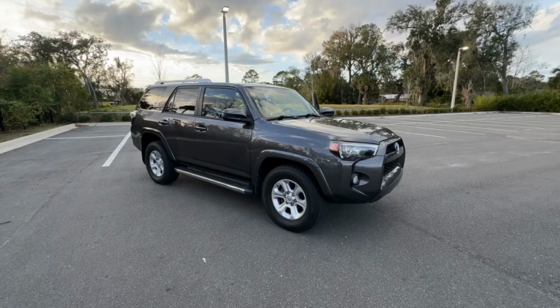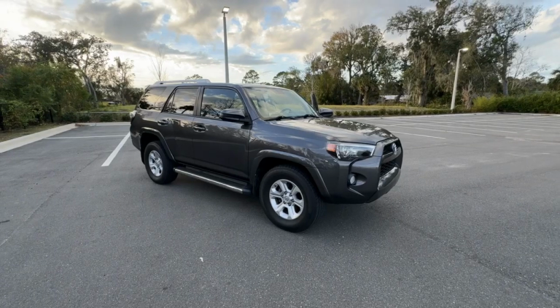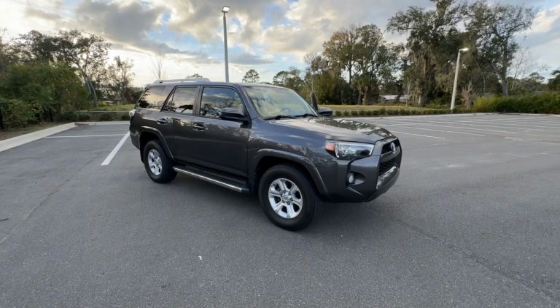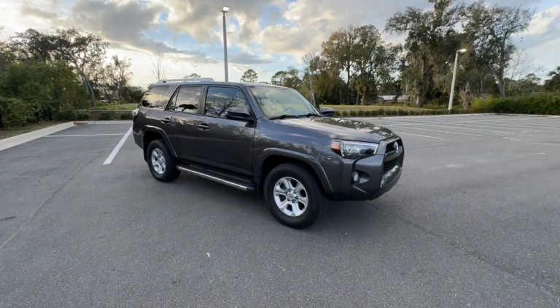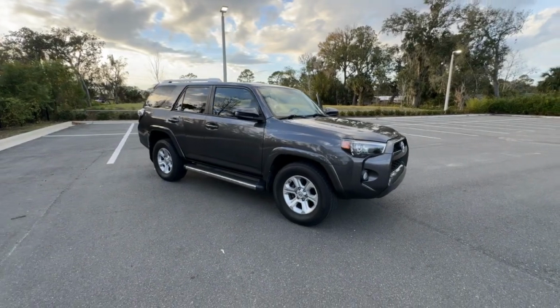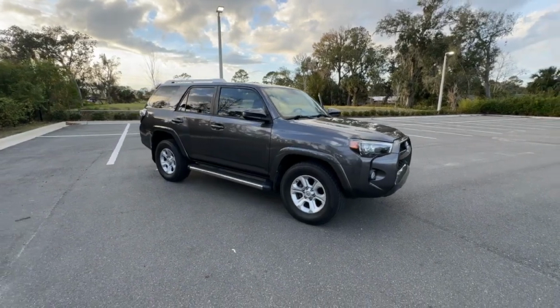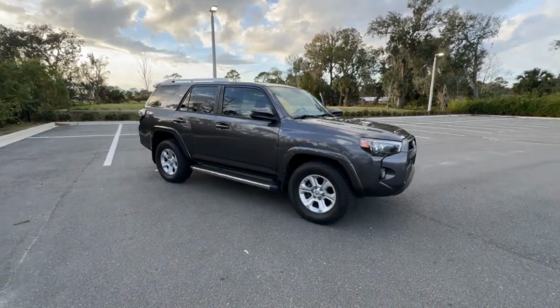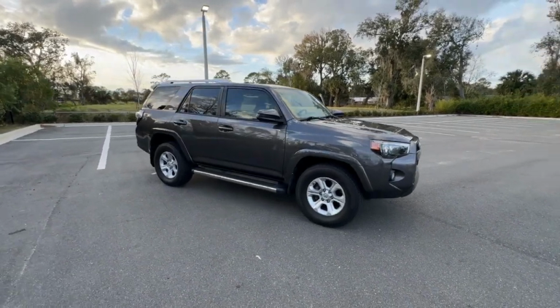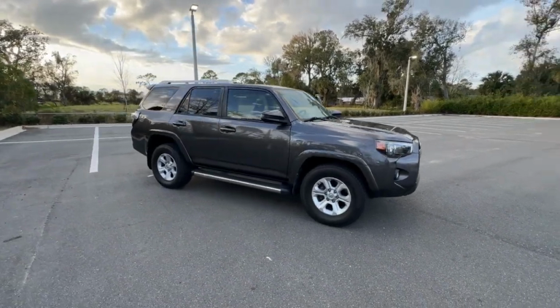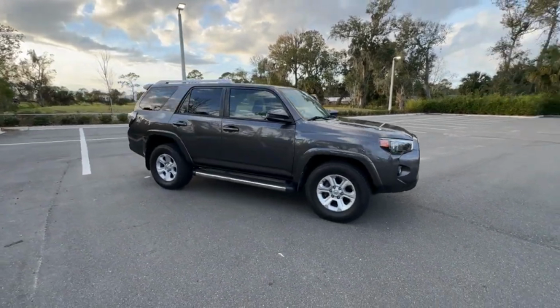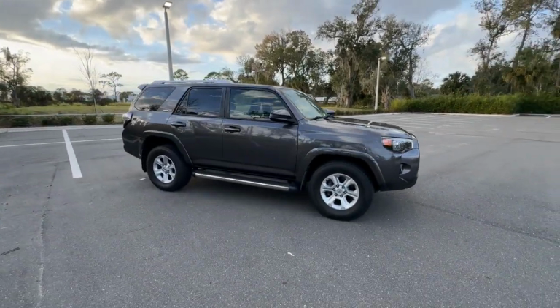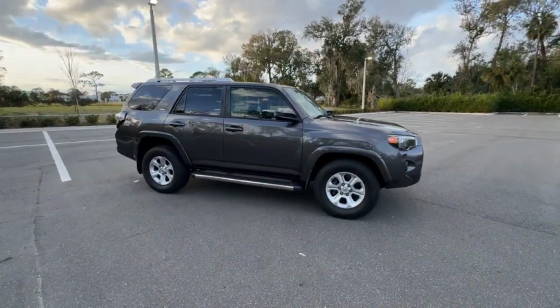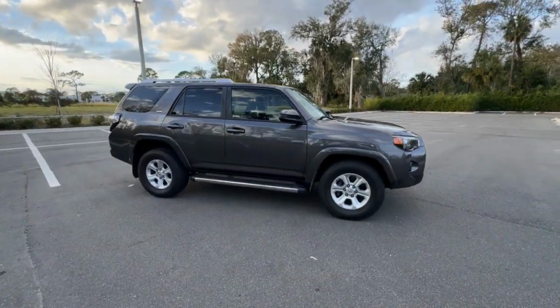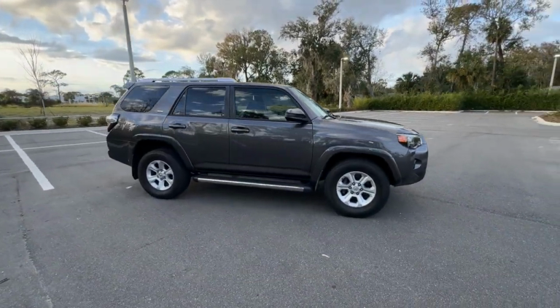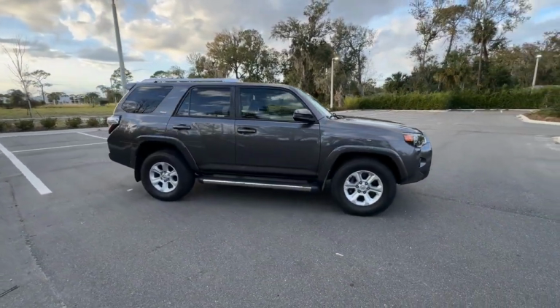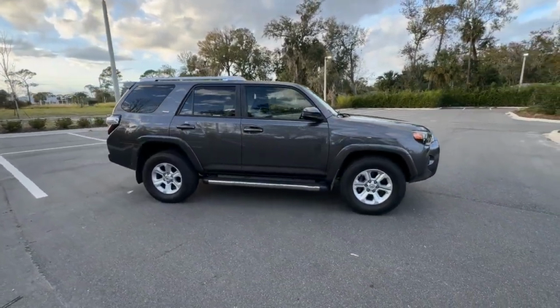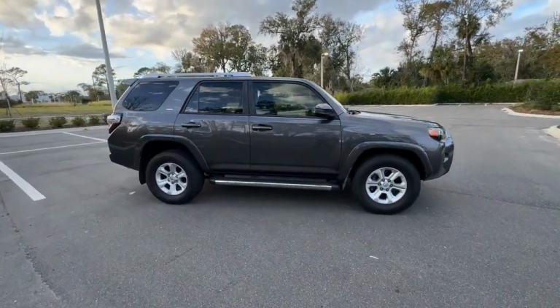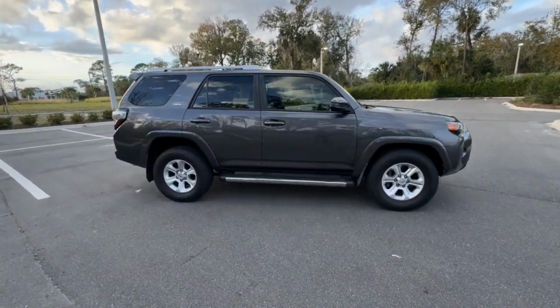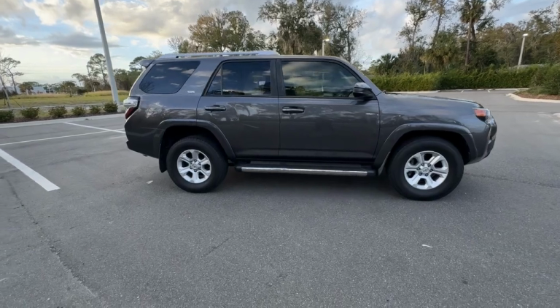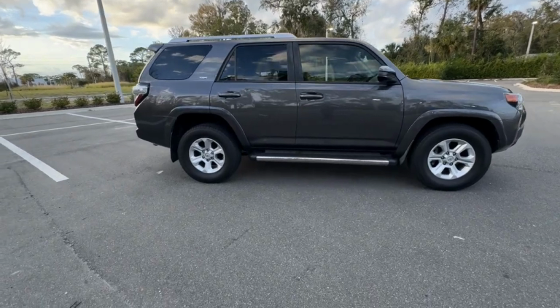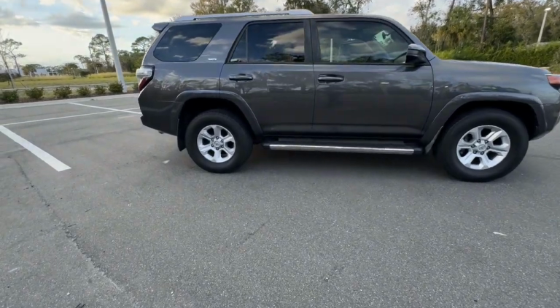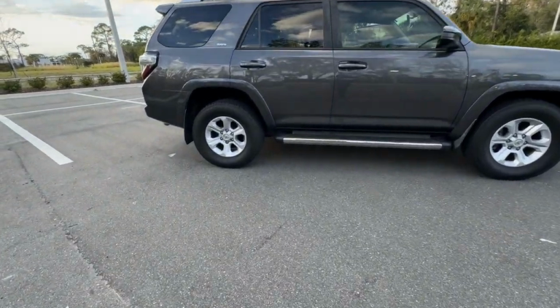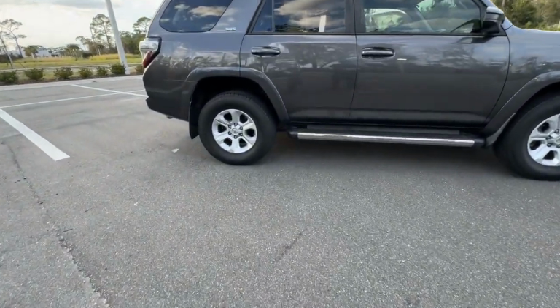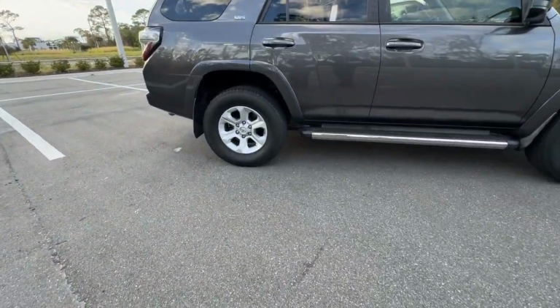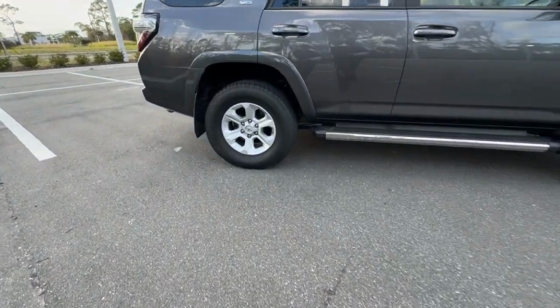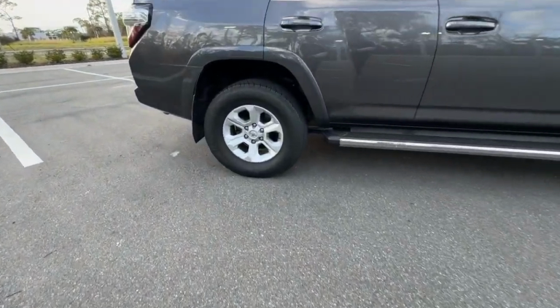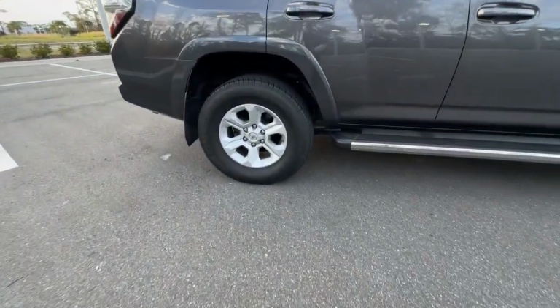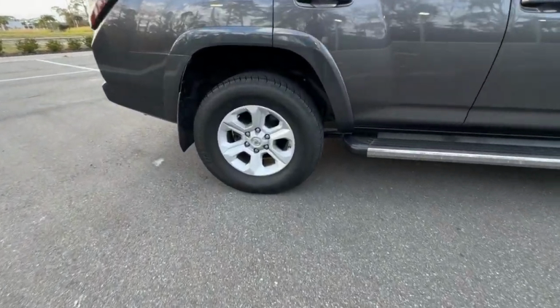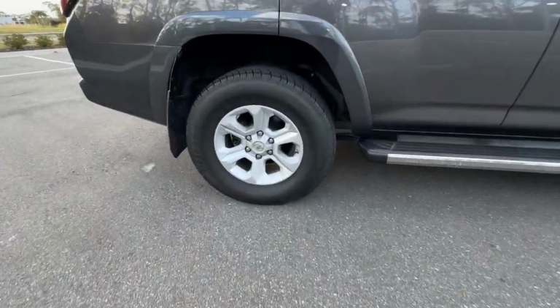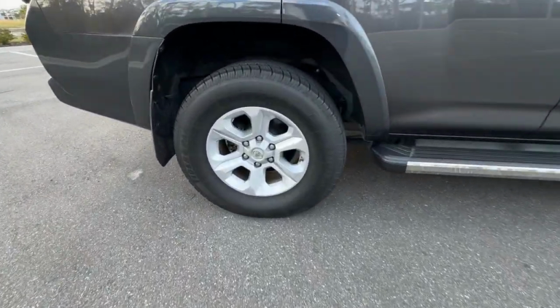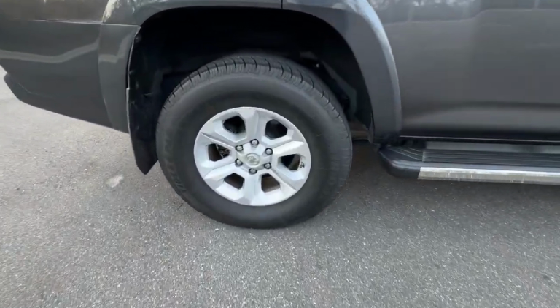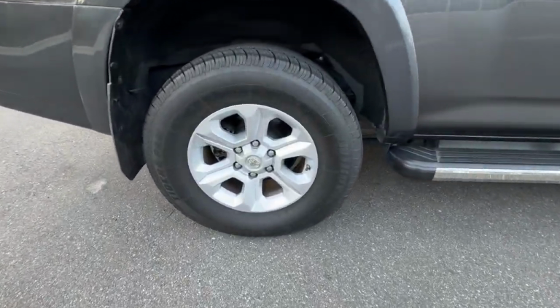Get acquainted with the 2018 Toyota 4Runner. This vehicle is an outstanding buy with fewer than 70,000 miles on the odometer.